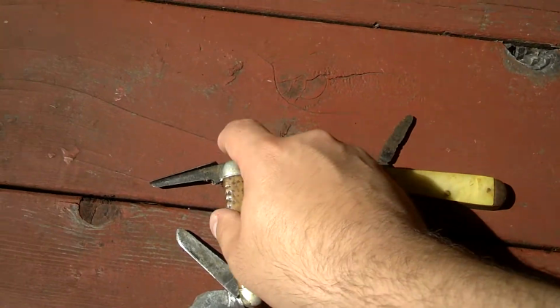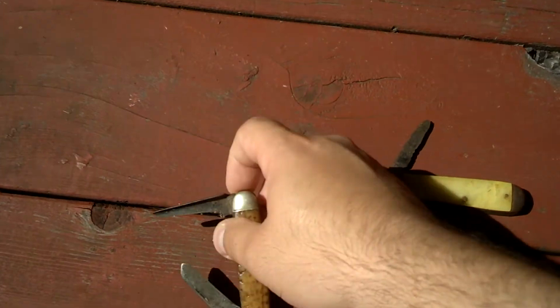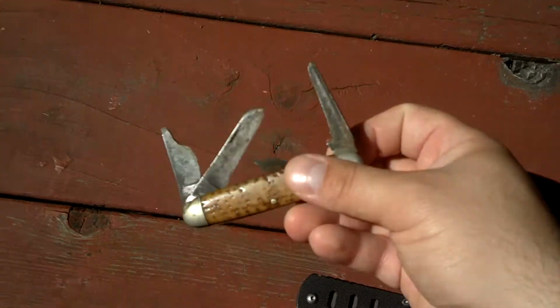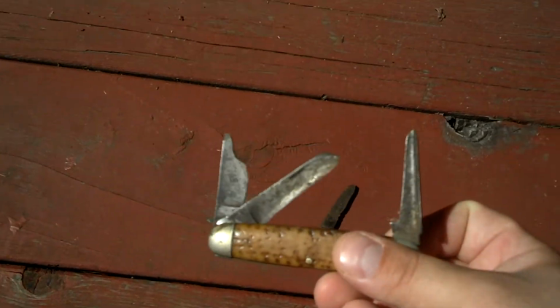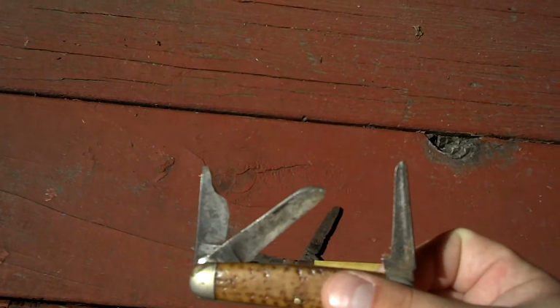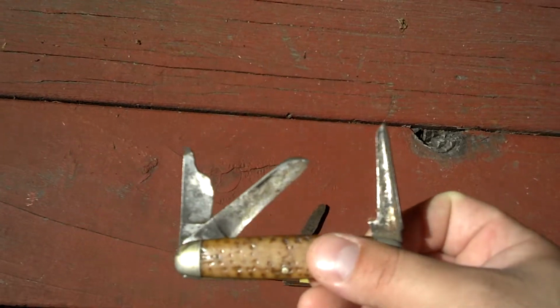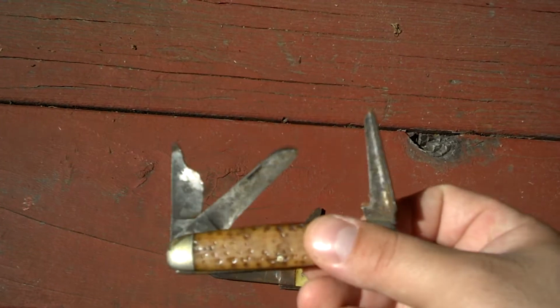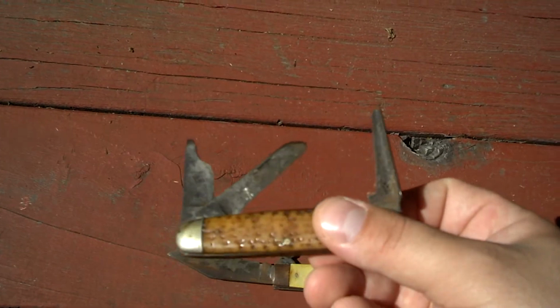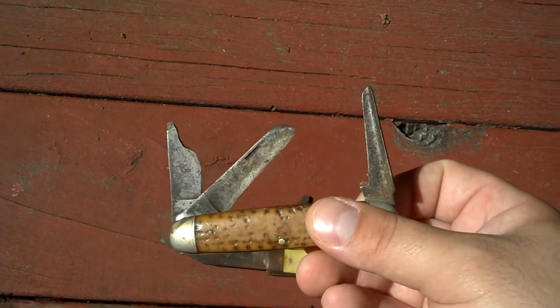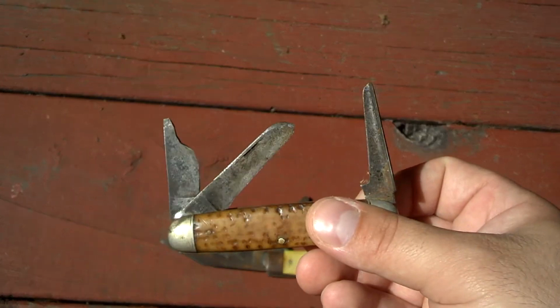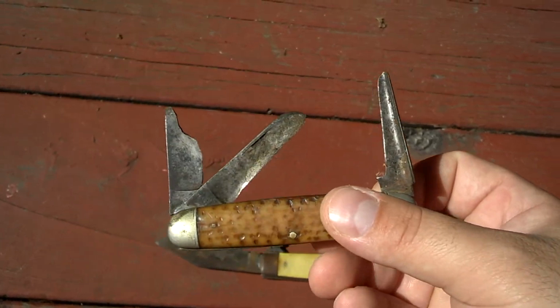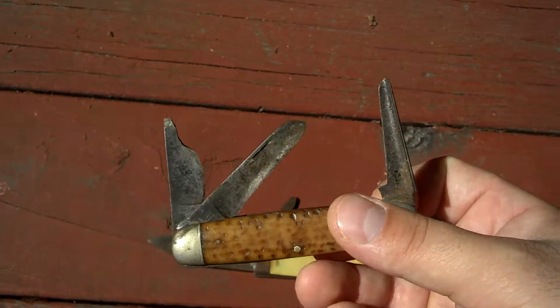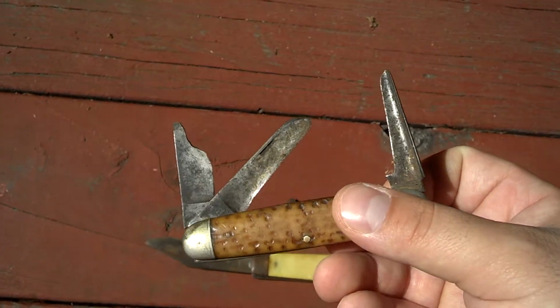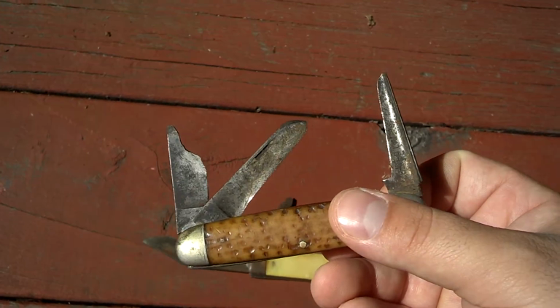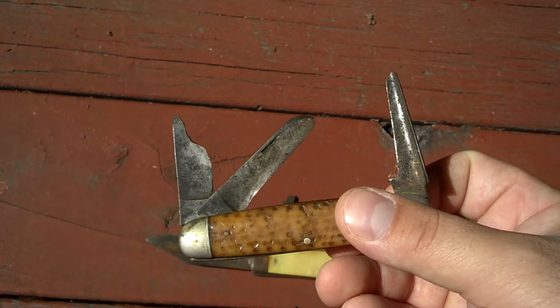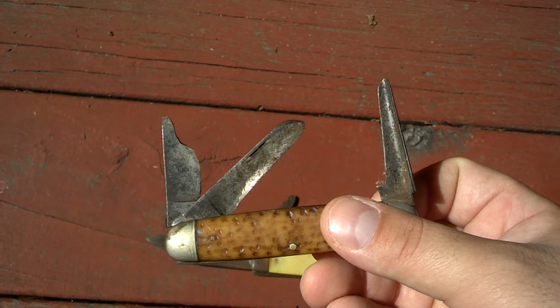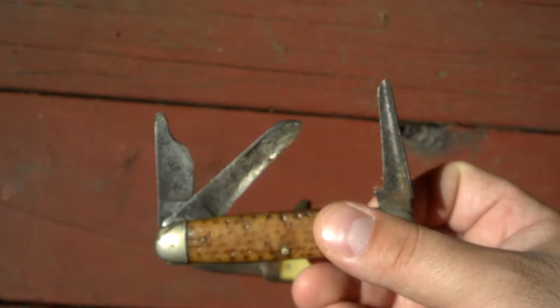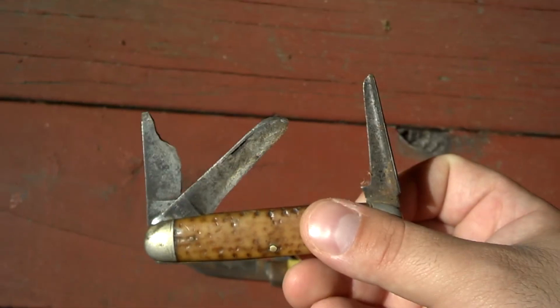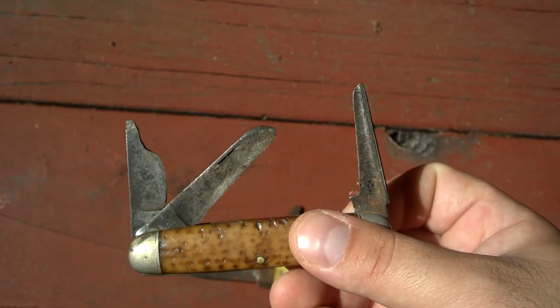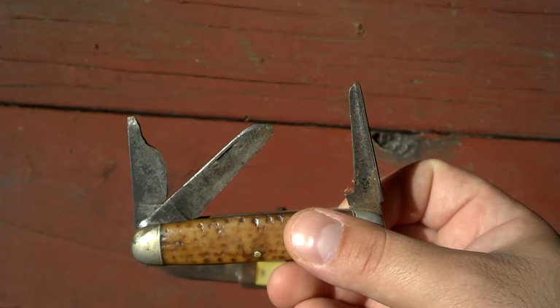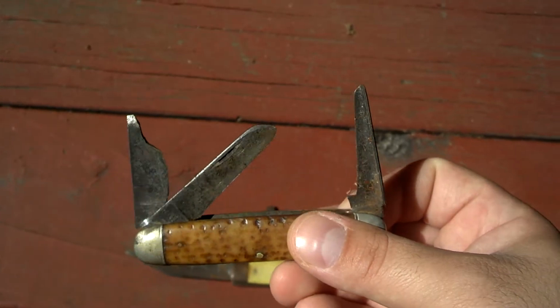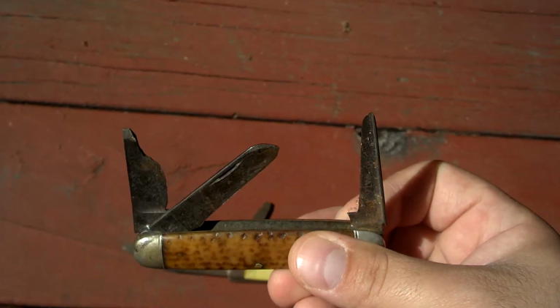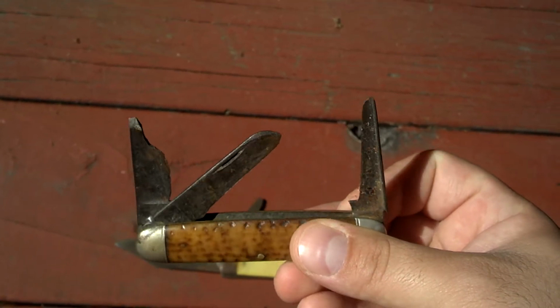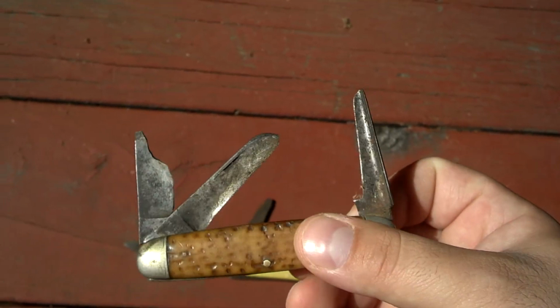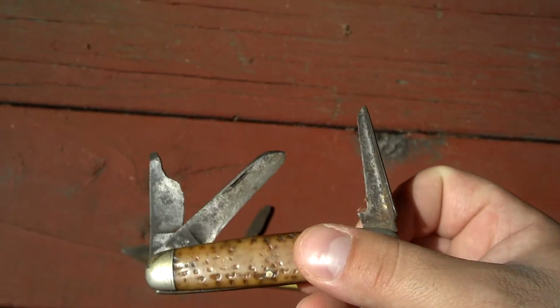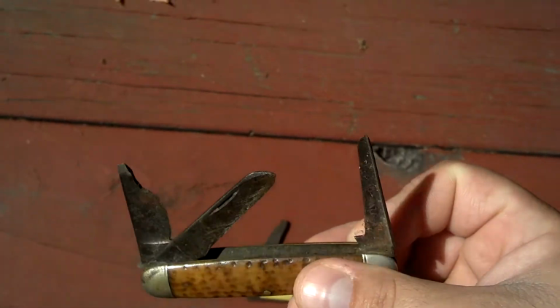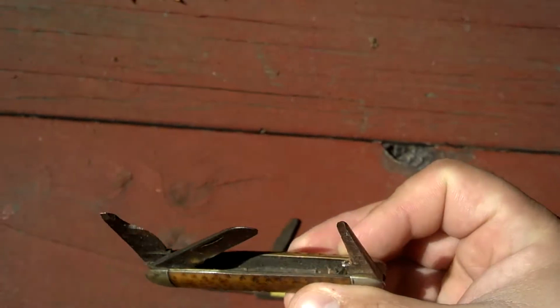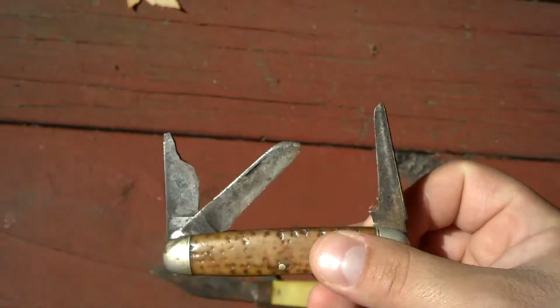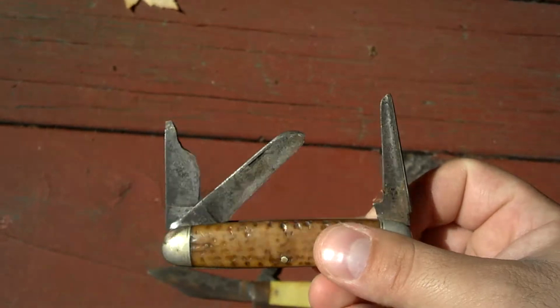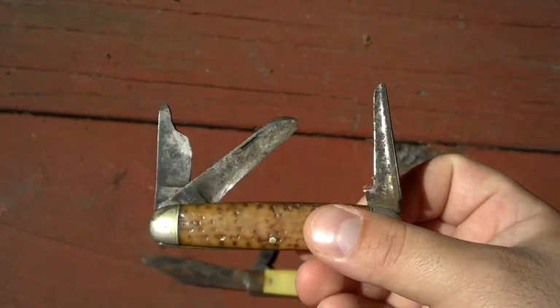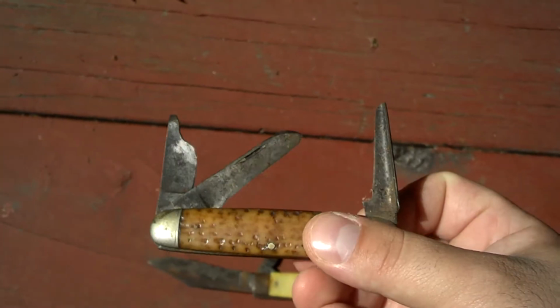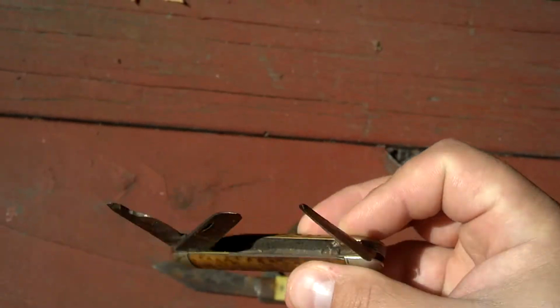This one he also gave me is from Utica Cut Company. You can see the blade on the left was a secondary blade that busted off, and he filed that down into a little screwdriver. So my great grandfather was a pretty handy guy.